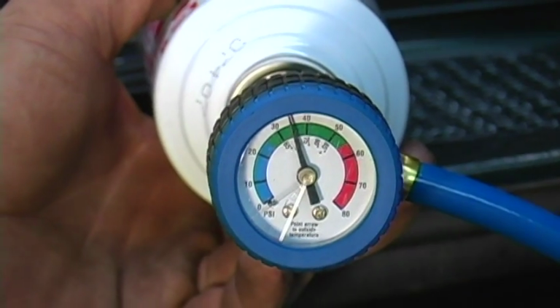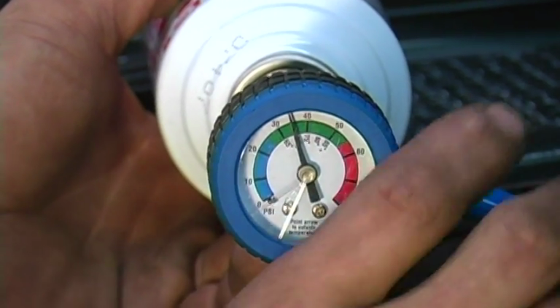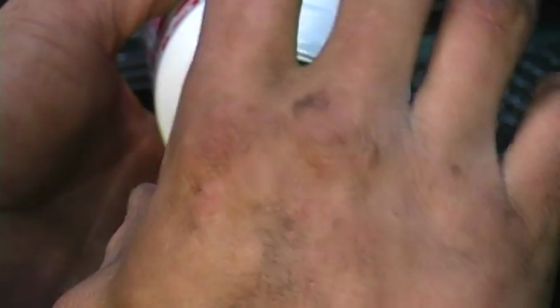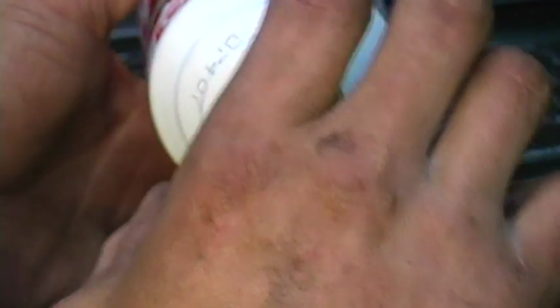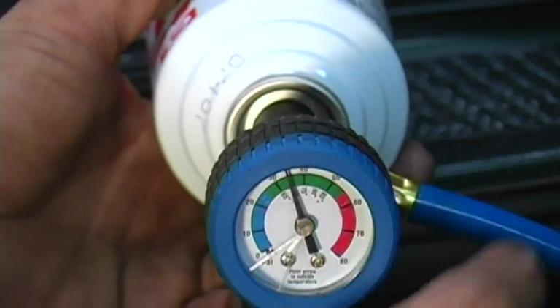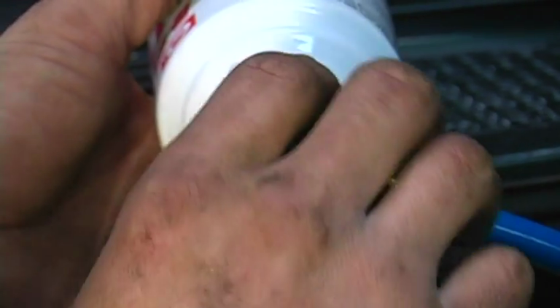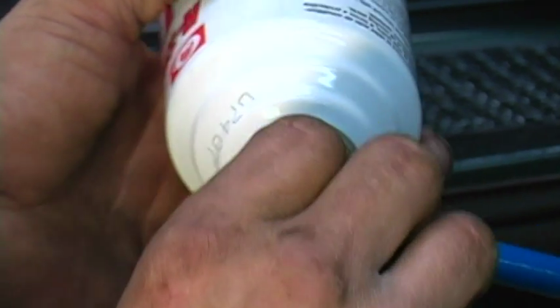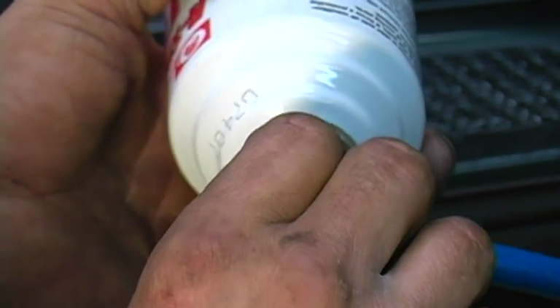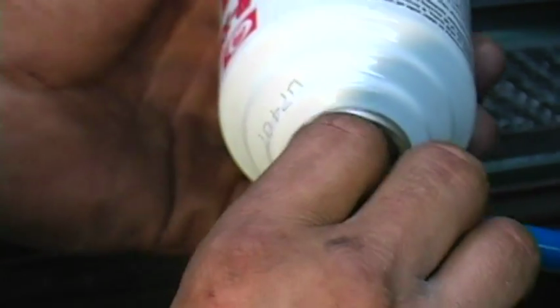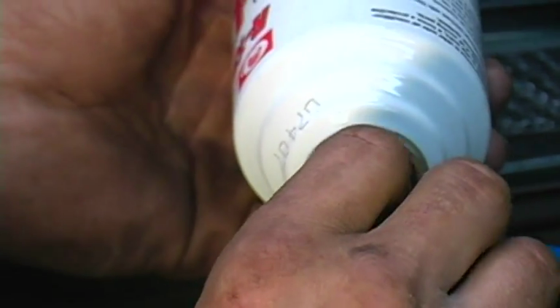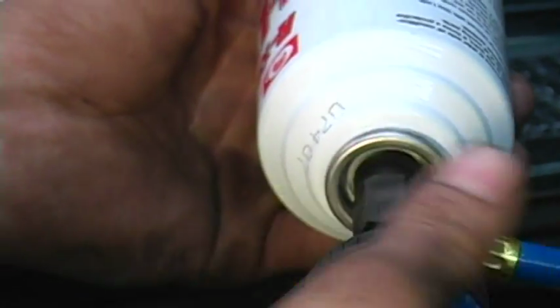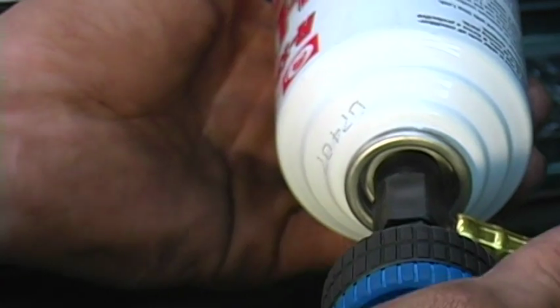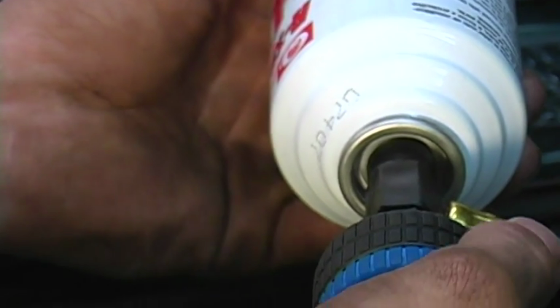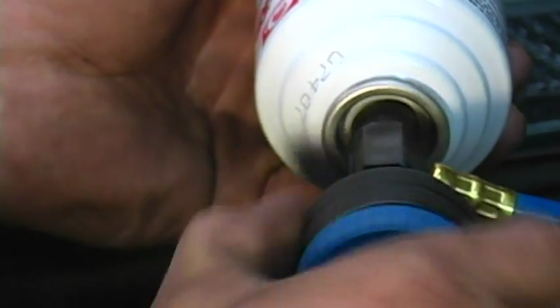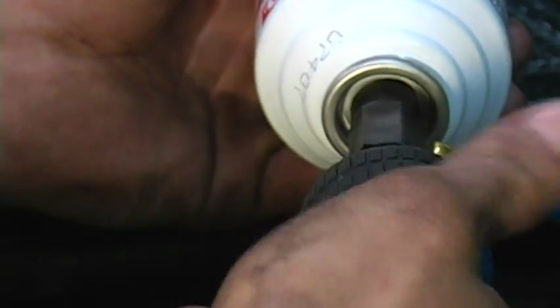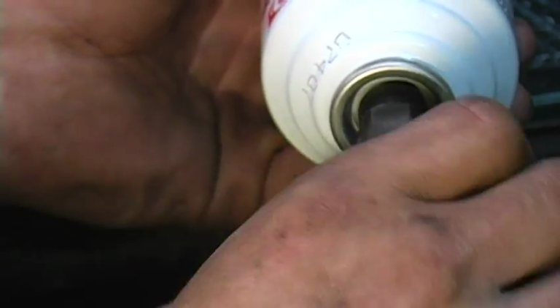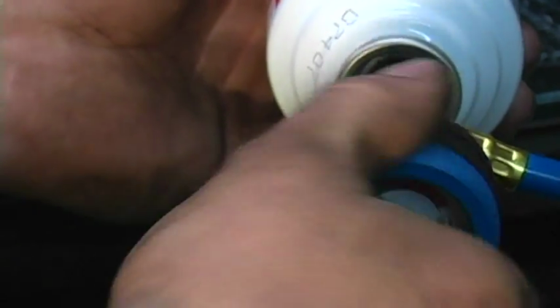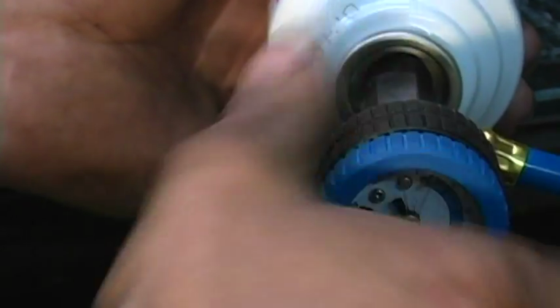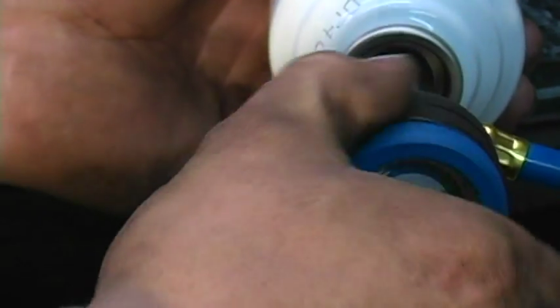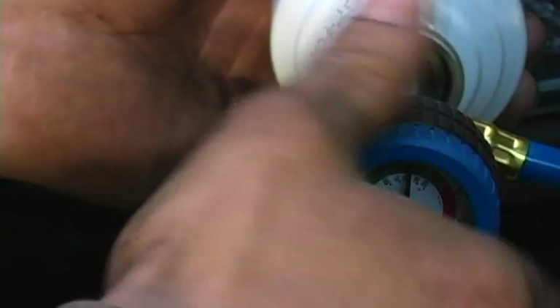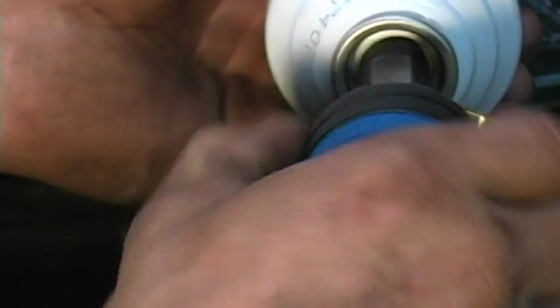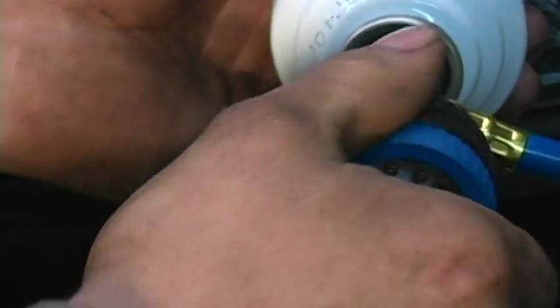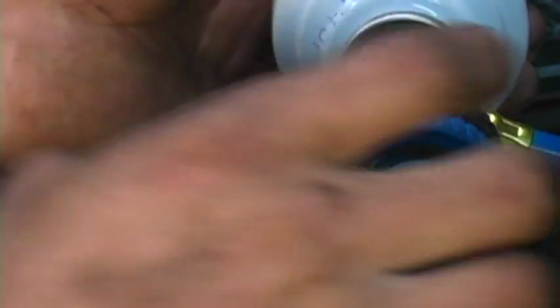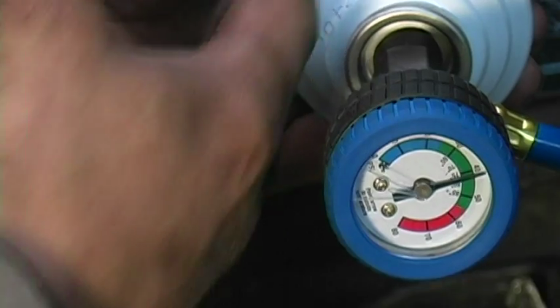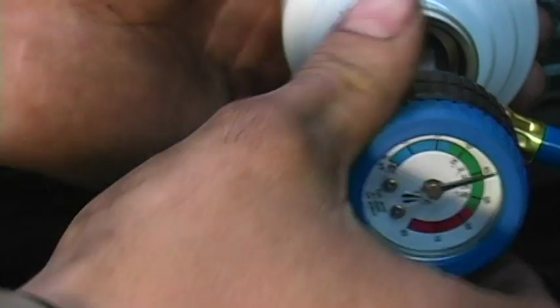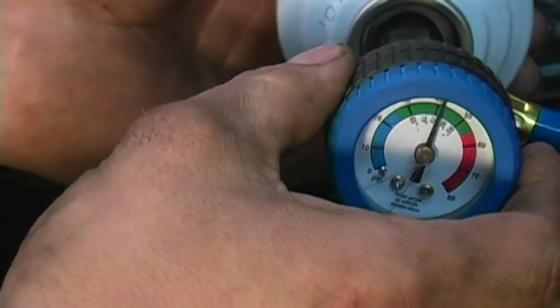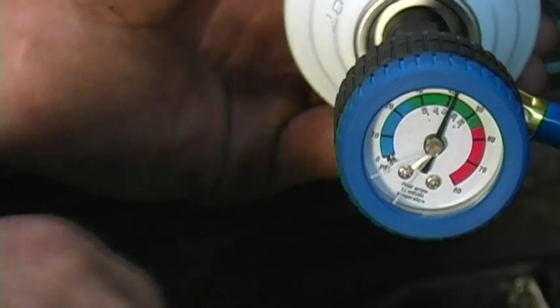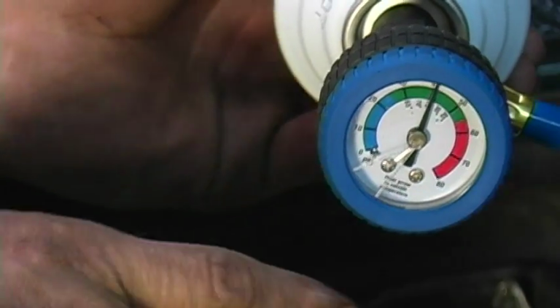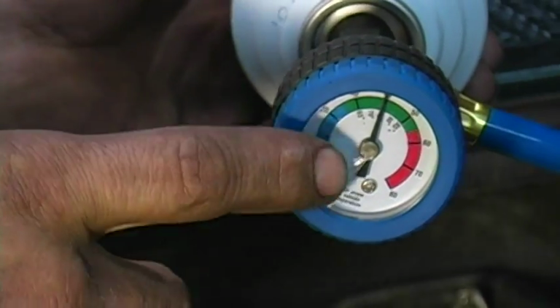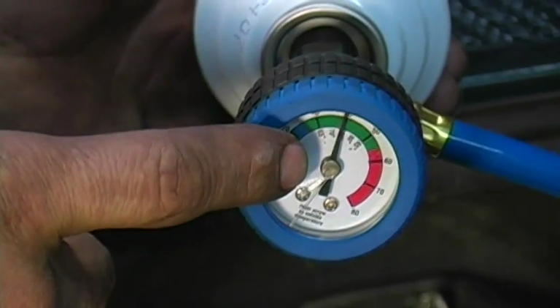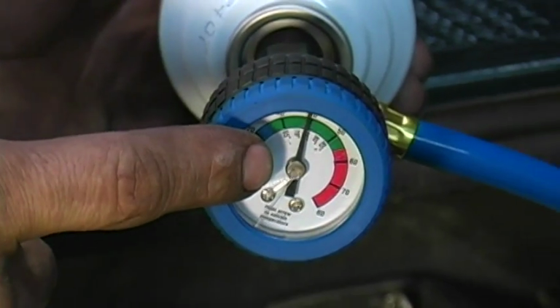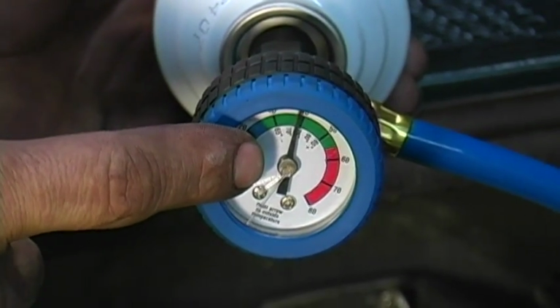Once you run the piercing valve all the way down, you're going to take and unscrew the piercing rod to open up that port. As you can see, I'm reading pressure on the gauge now.